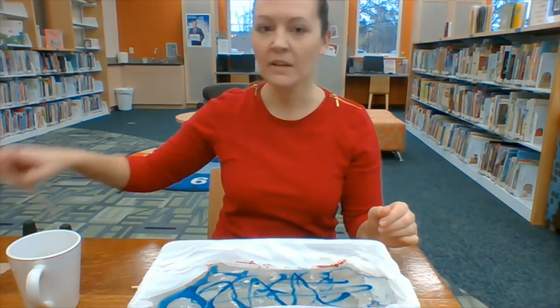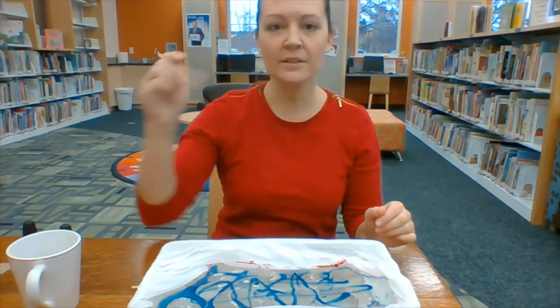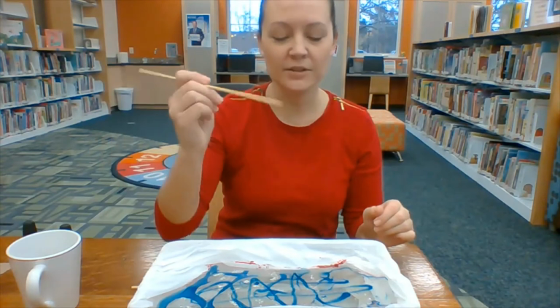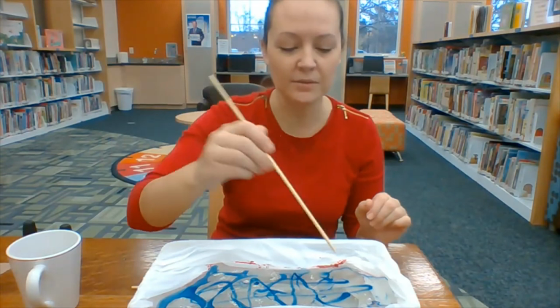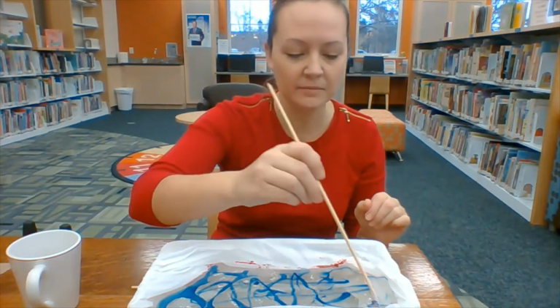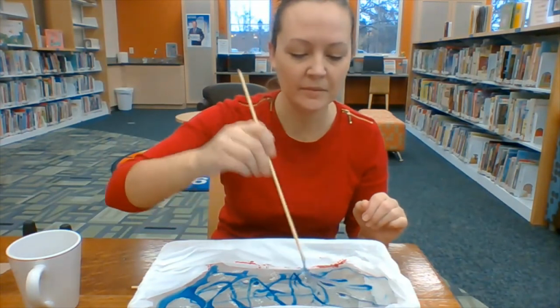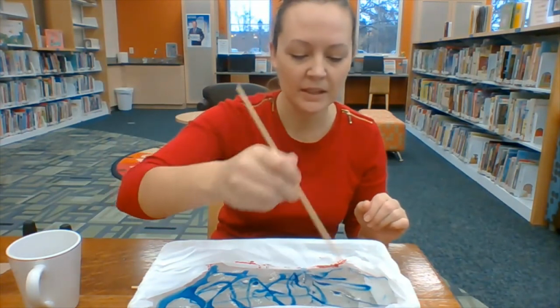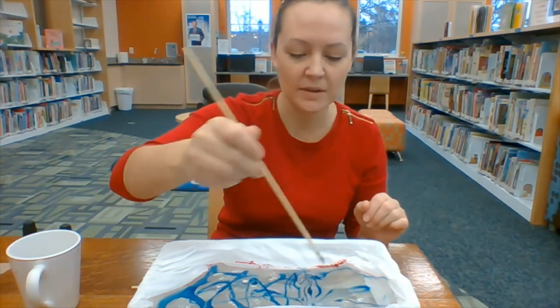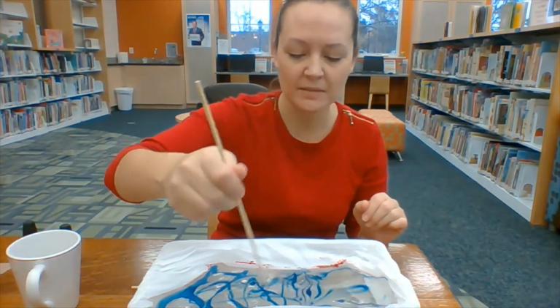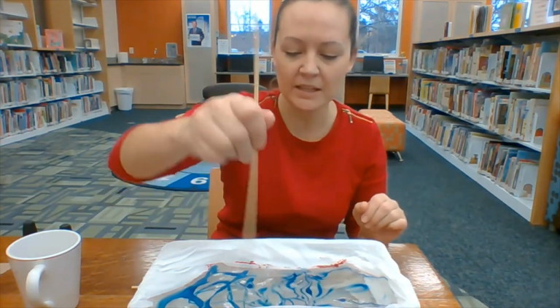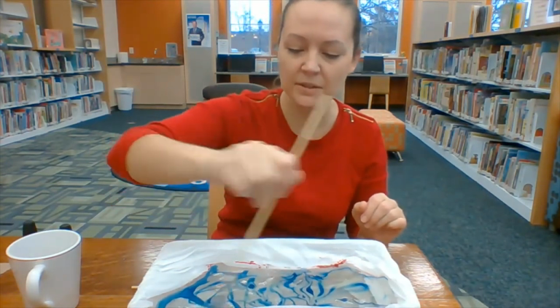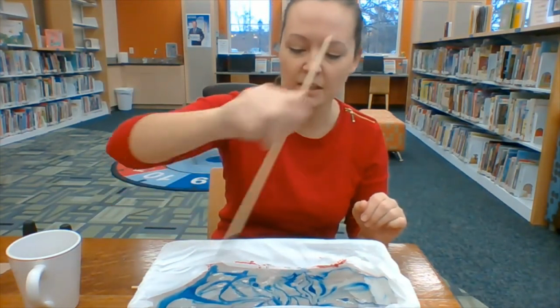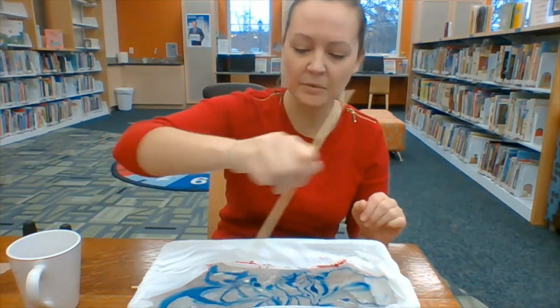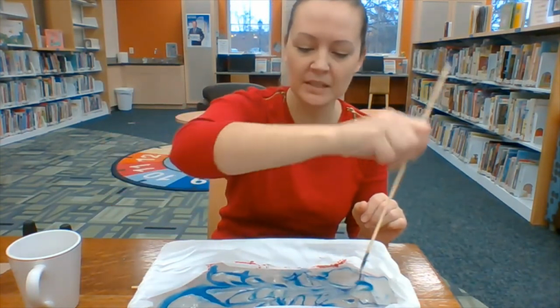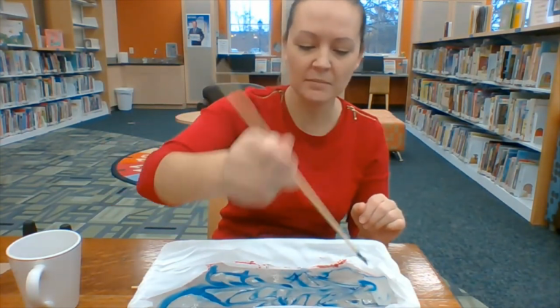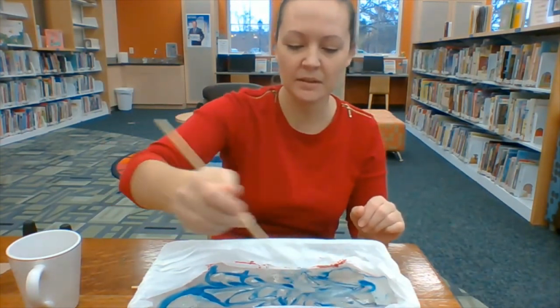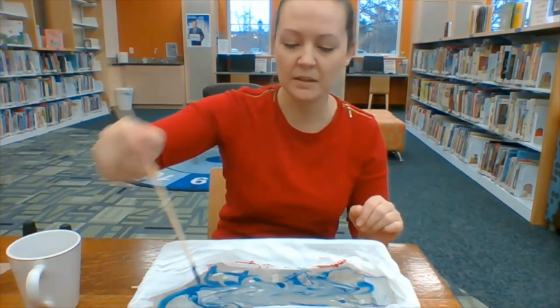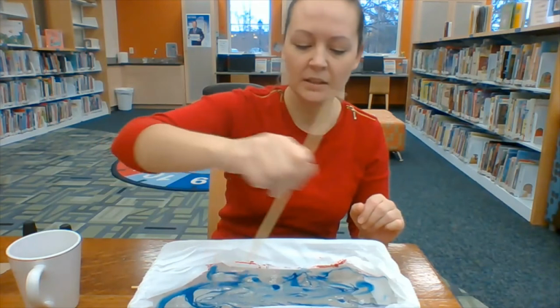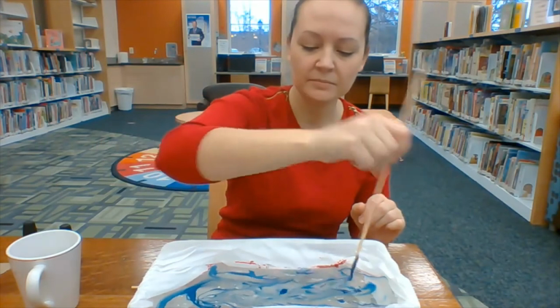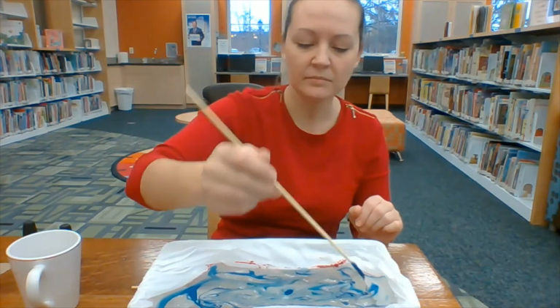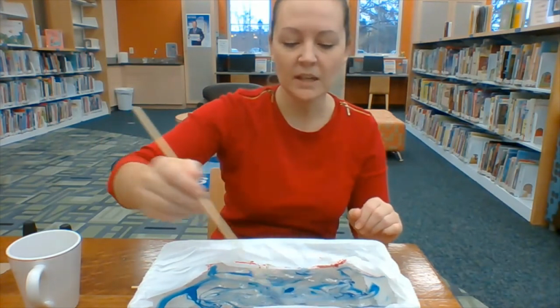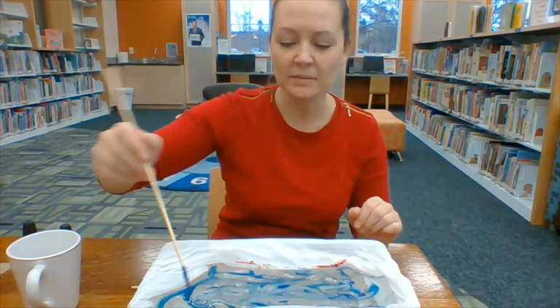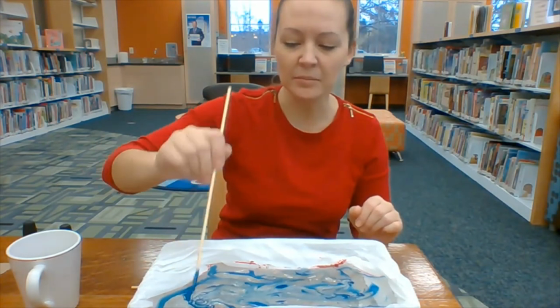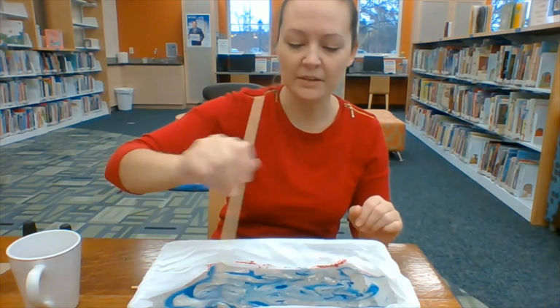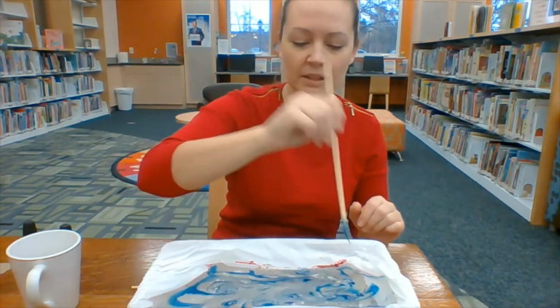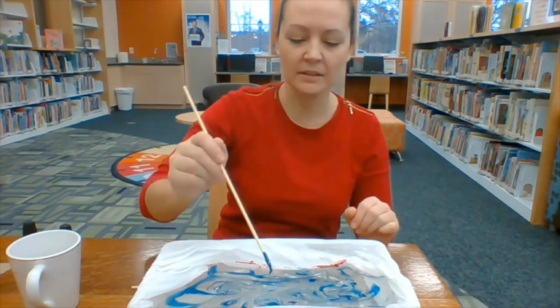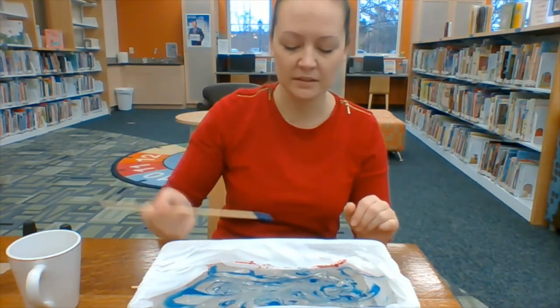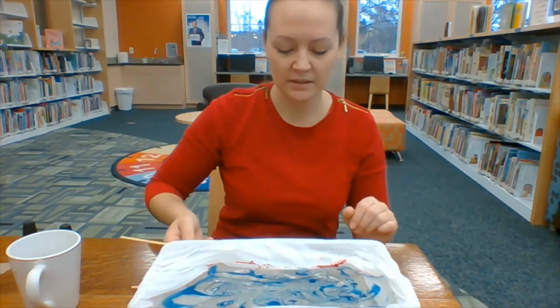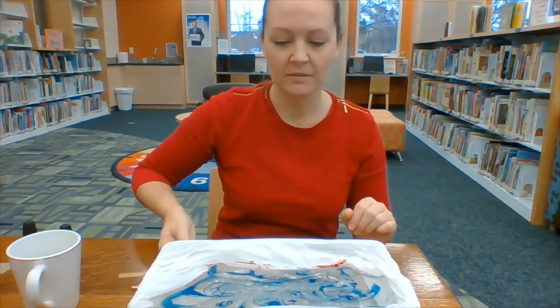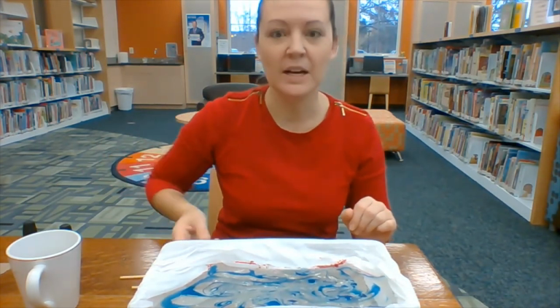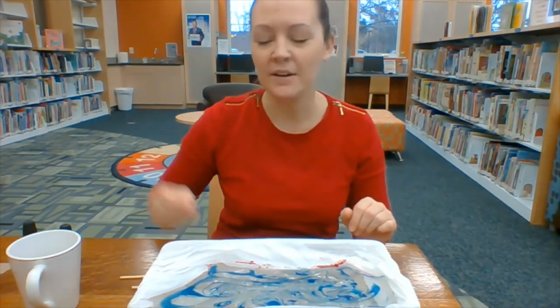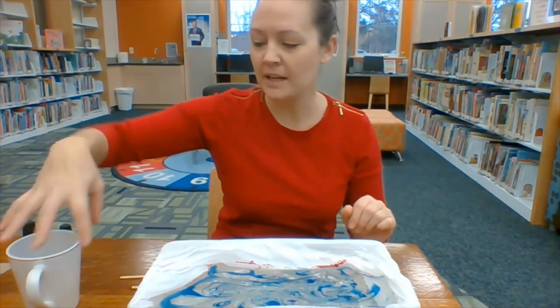You can take your skewer and make some lines so it's a little bit more mixed up and has a little bit more pattern to it. Once you've got it how you want it, you're ready to dip.